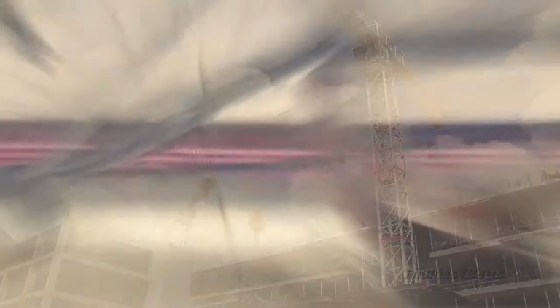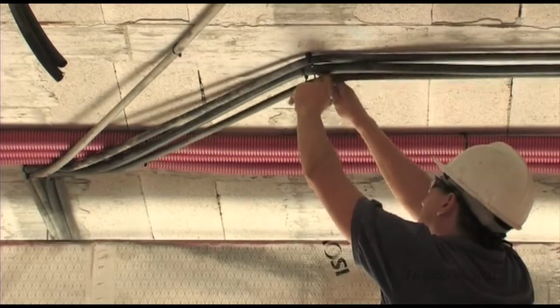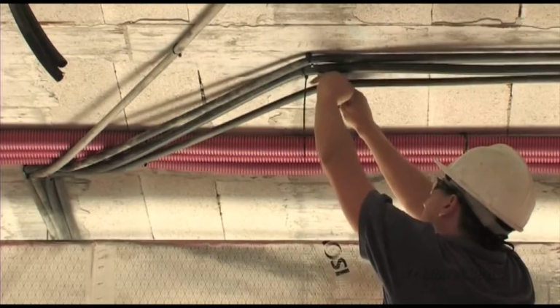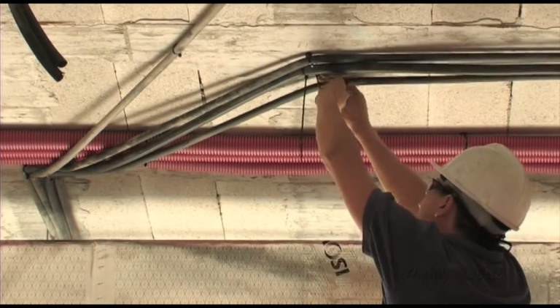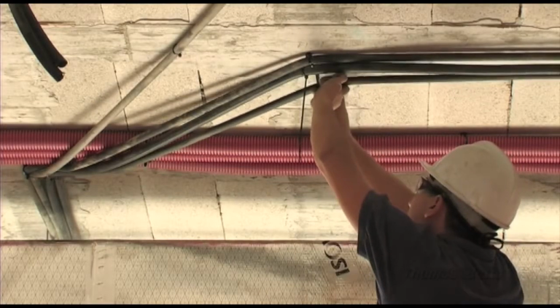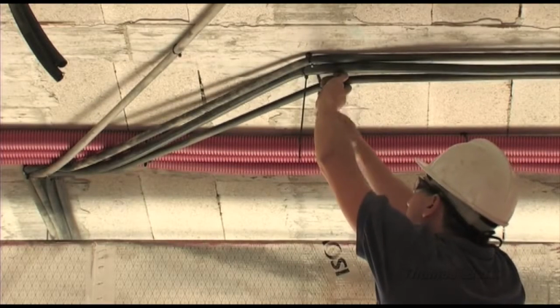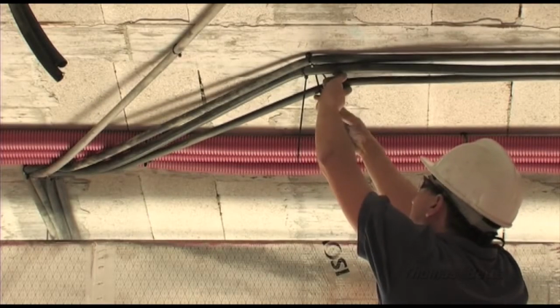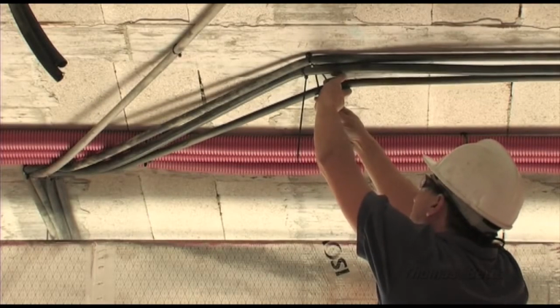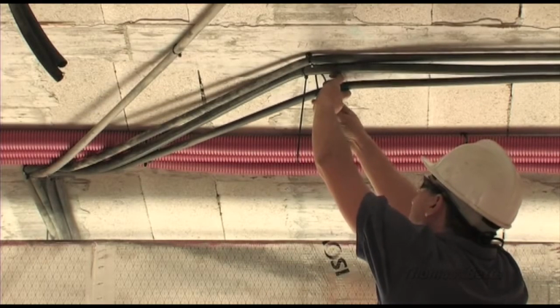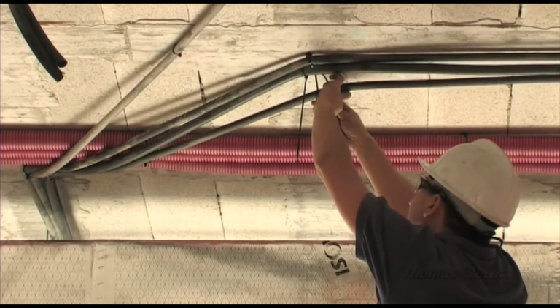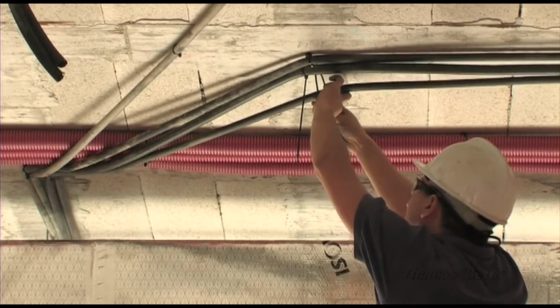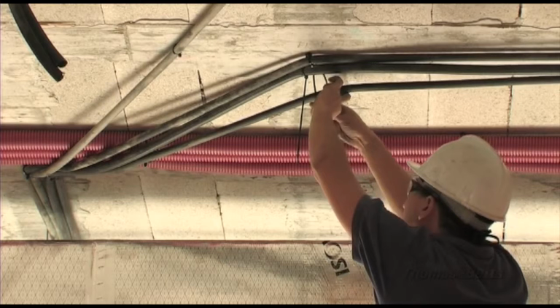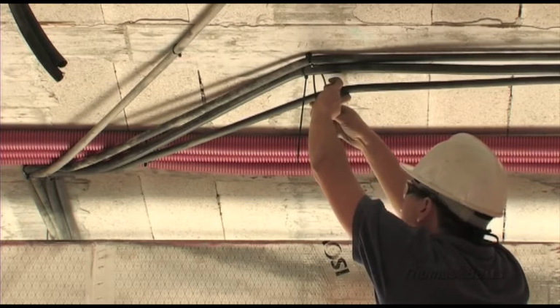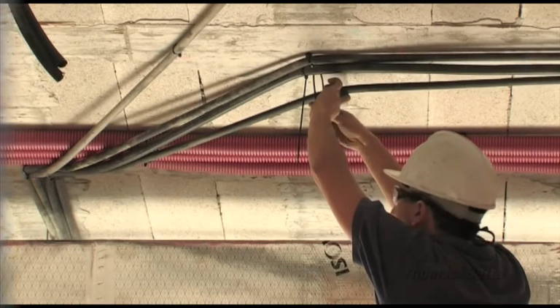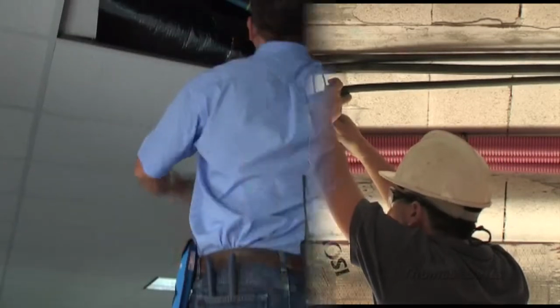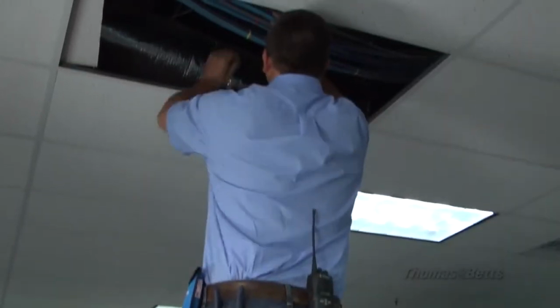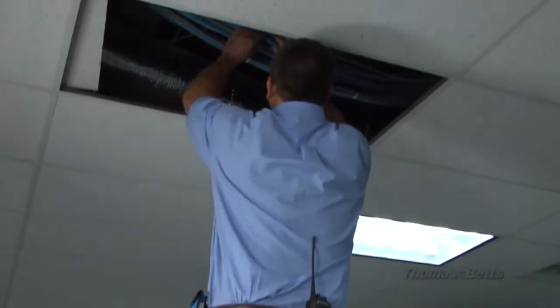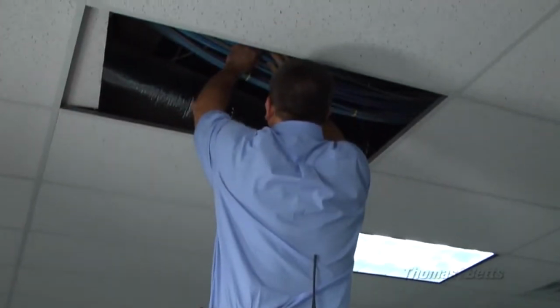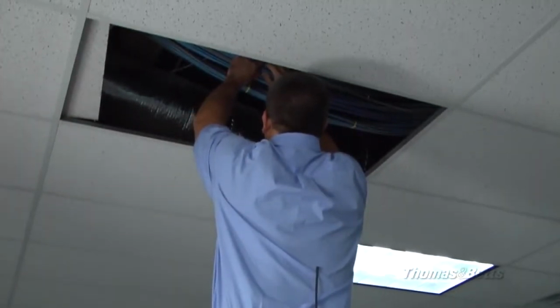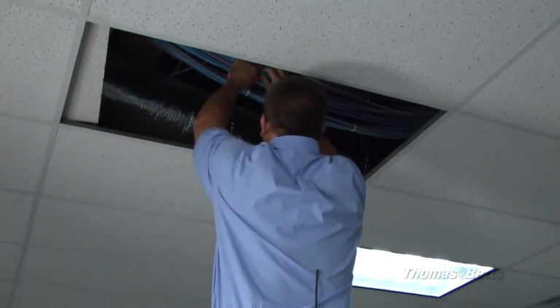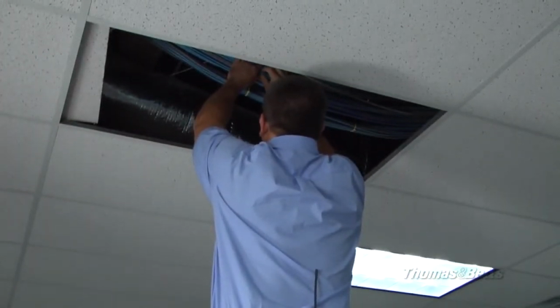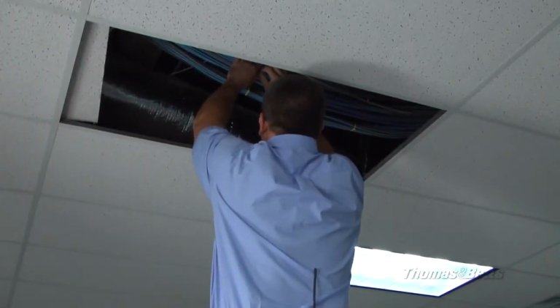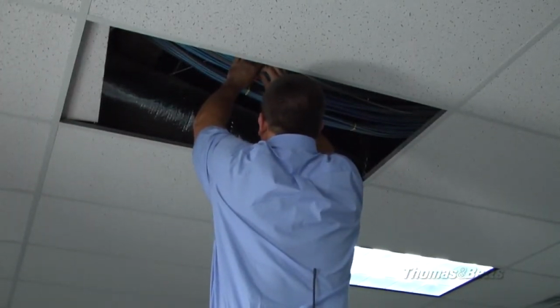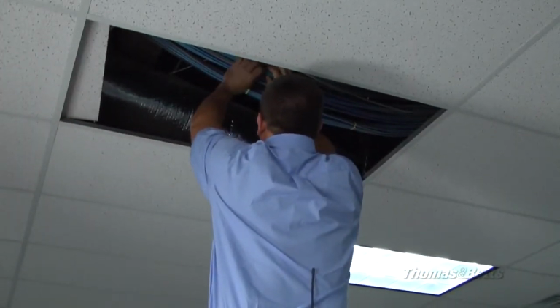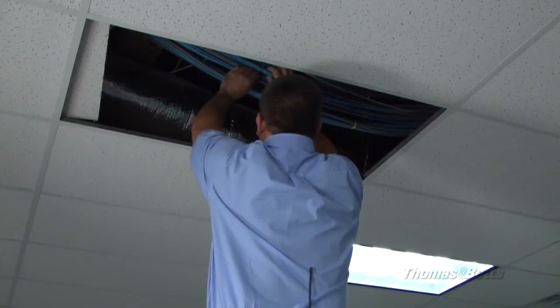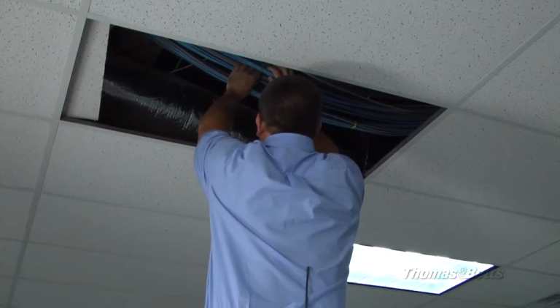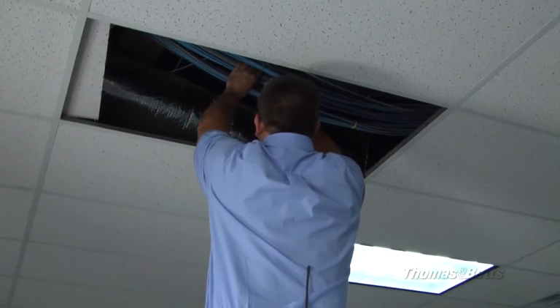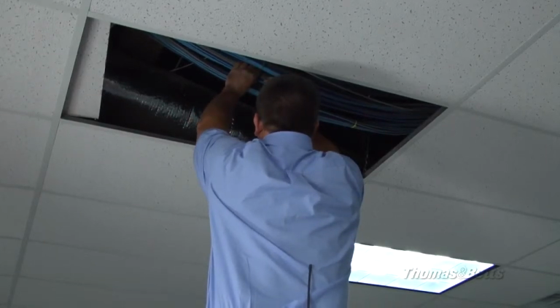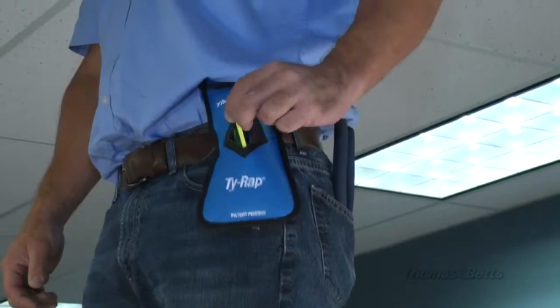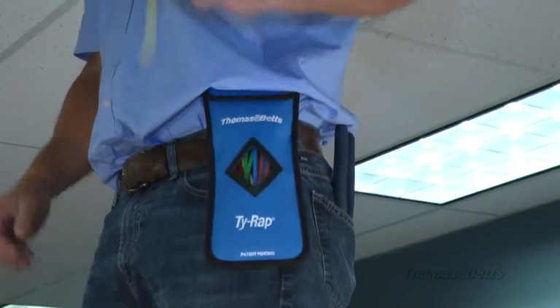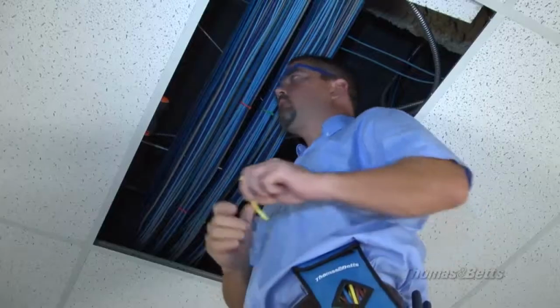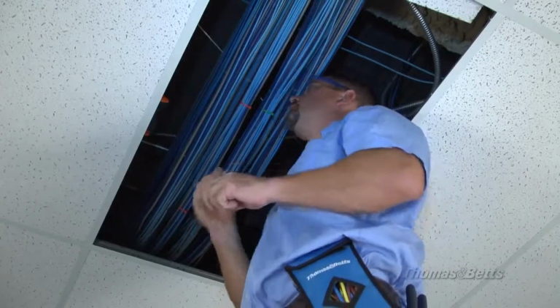Tie Wrap High Performance Cable Ties outperform the competition in costly and difficult construction applications when wiring in other spaces used for environmental air, also known as plenums, according to the National Electric Code.